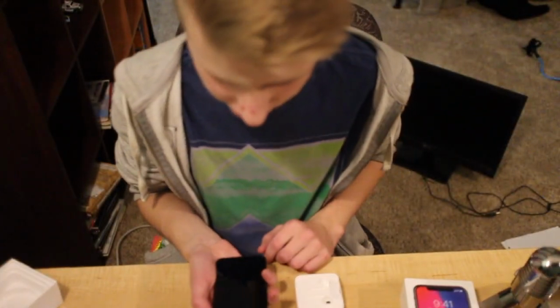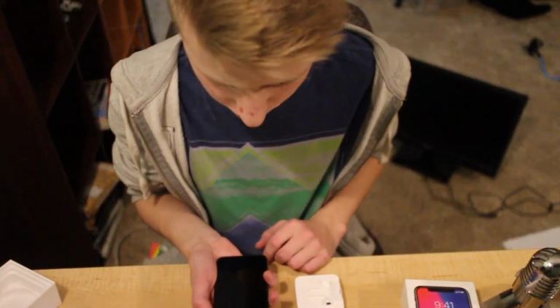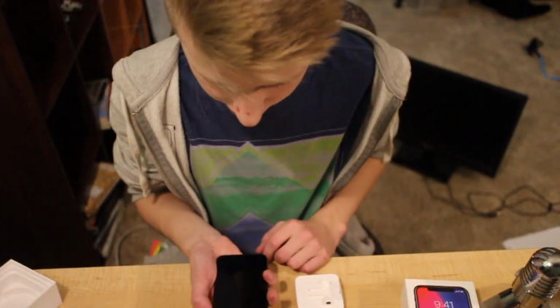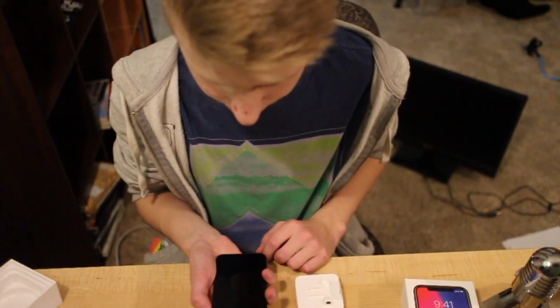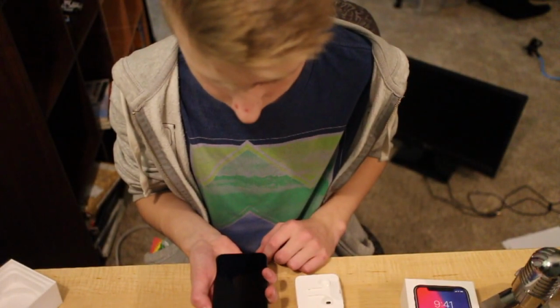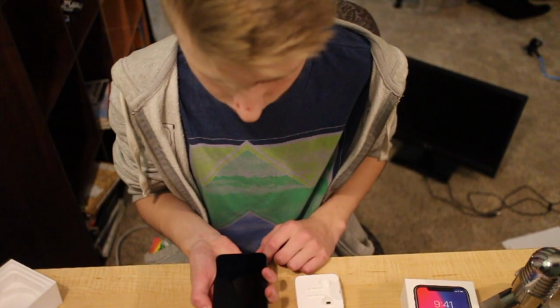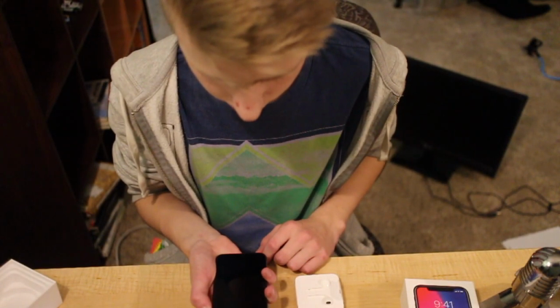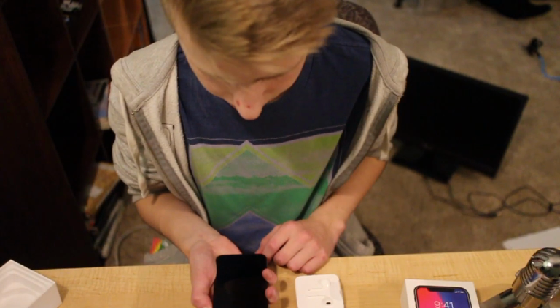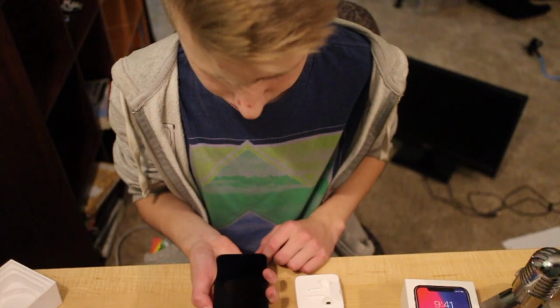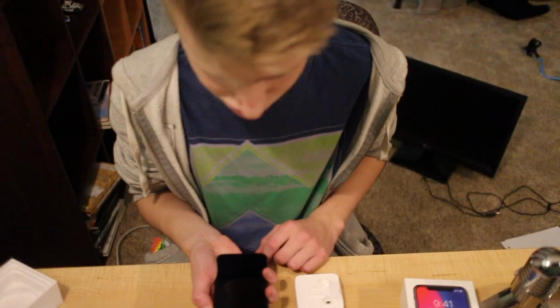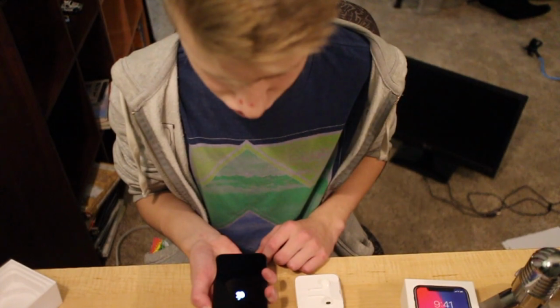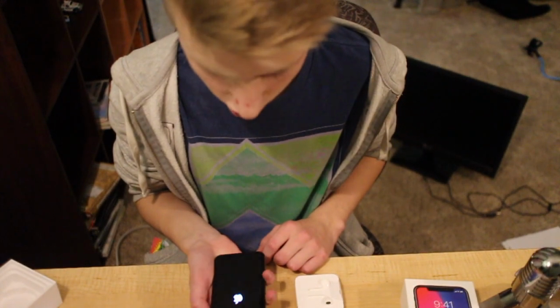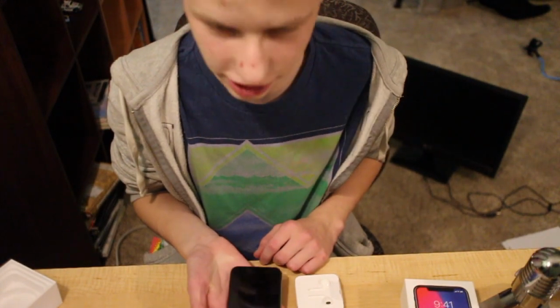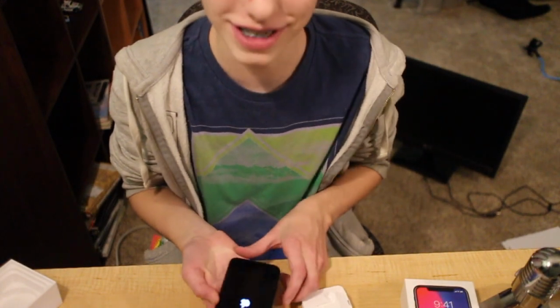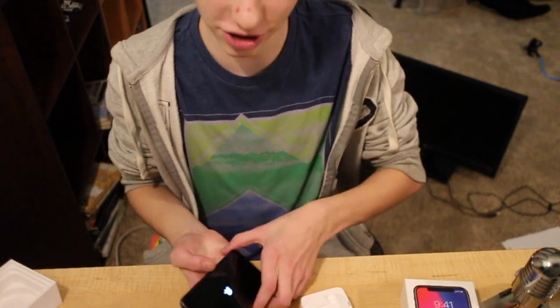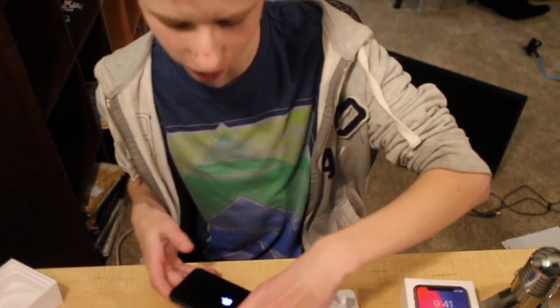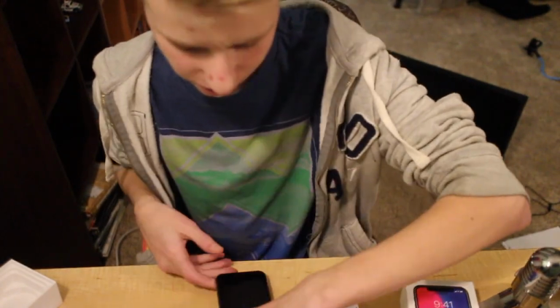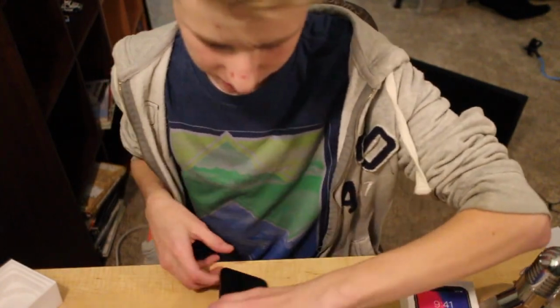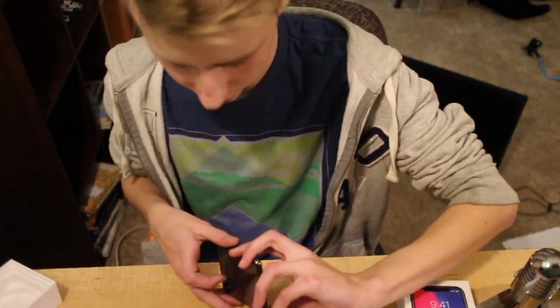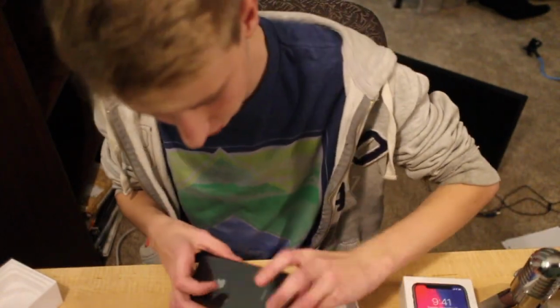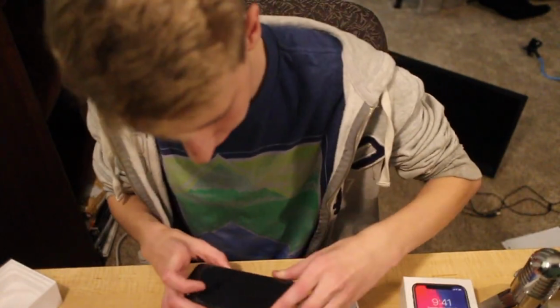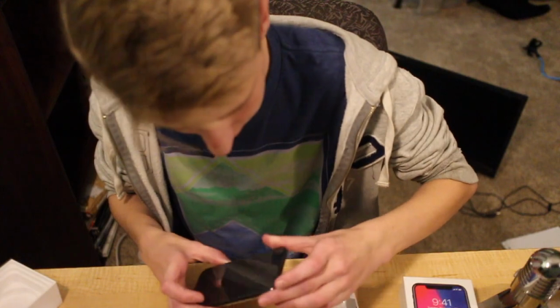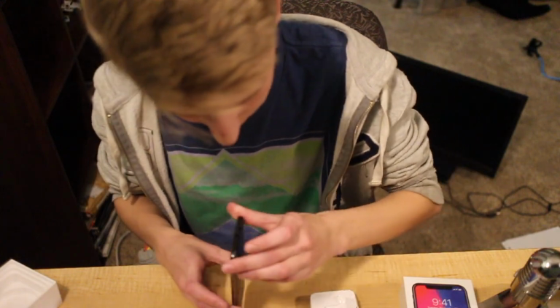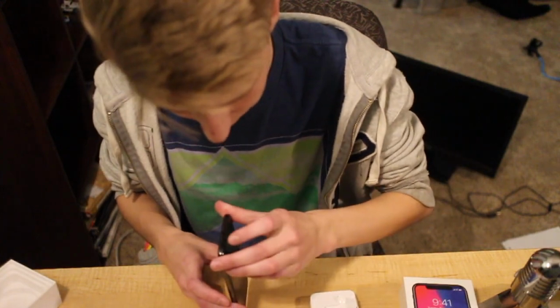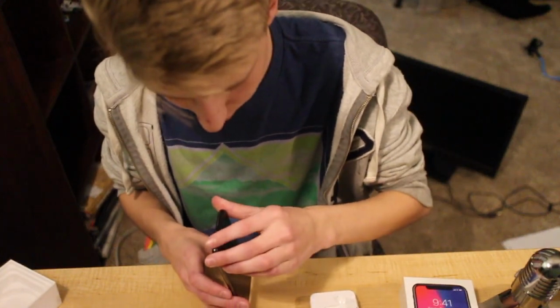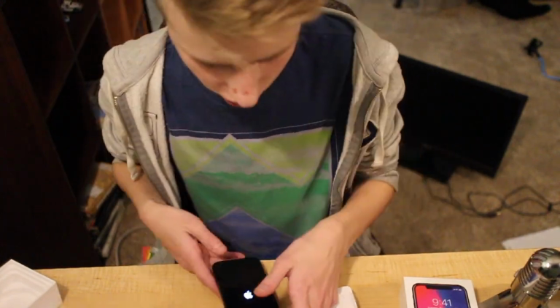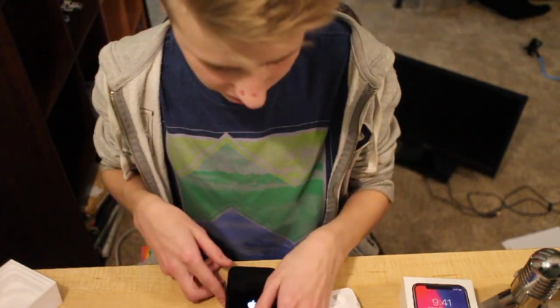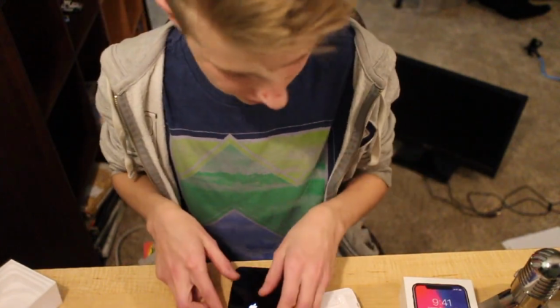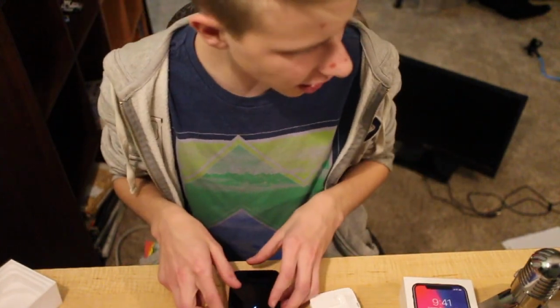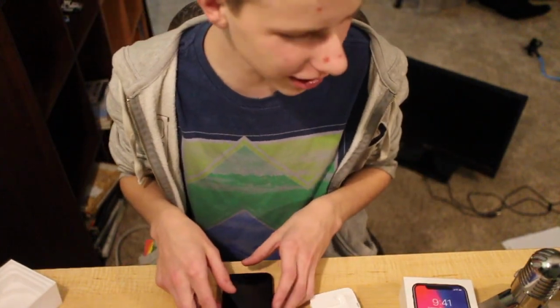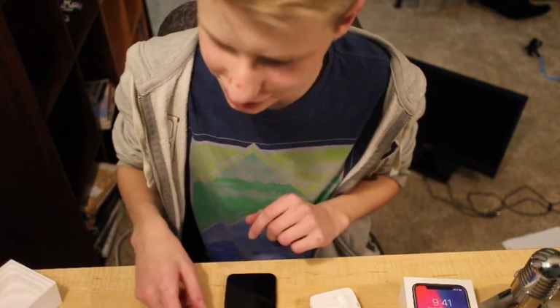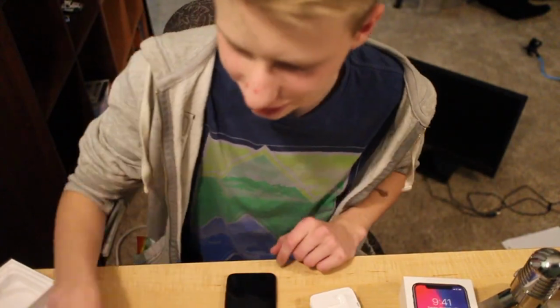See what we got here. Oh, there it goes — took a little while. I really like the gray. Alright, and I also got a case for it.